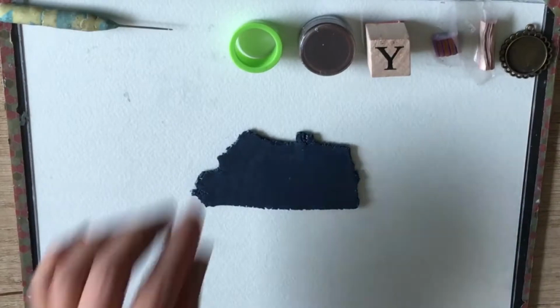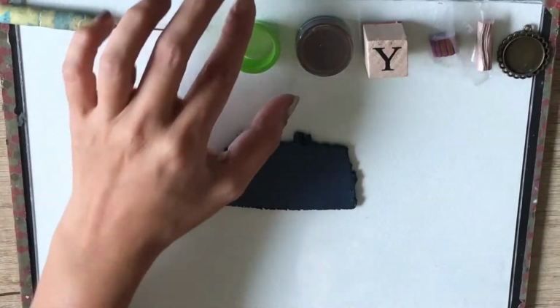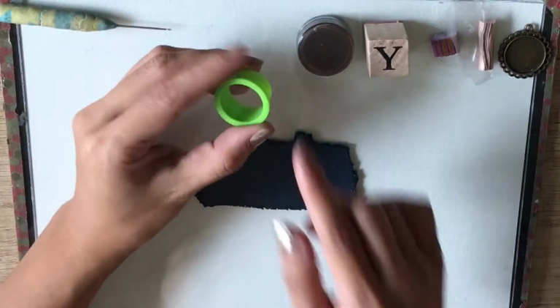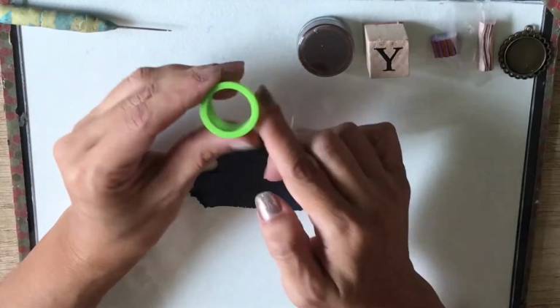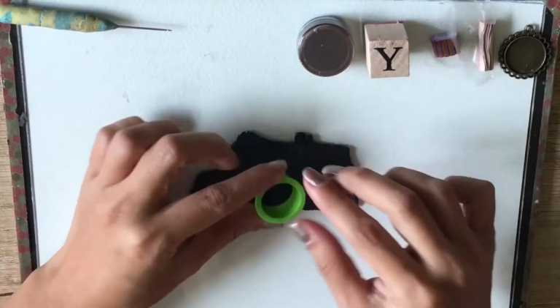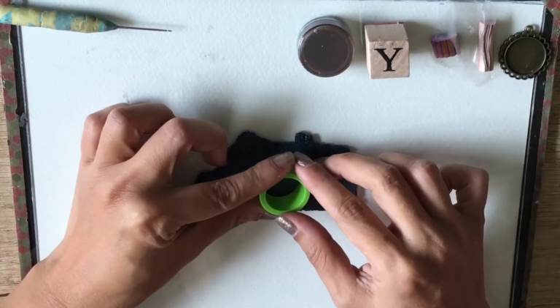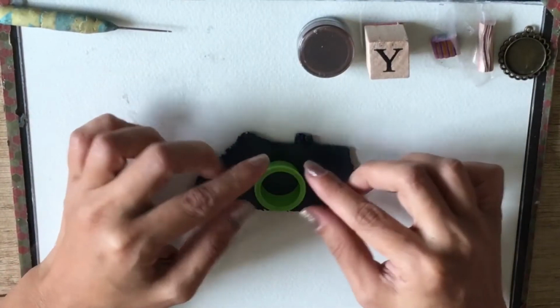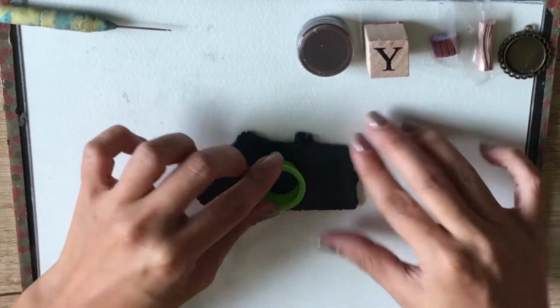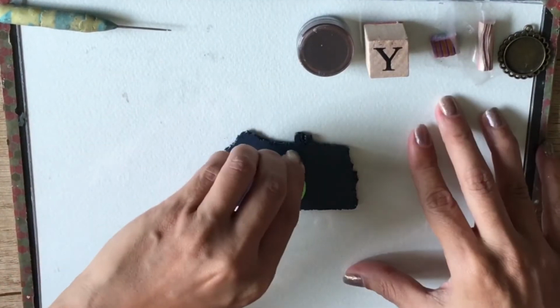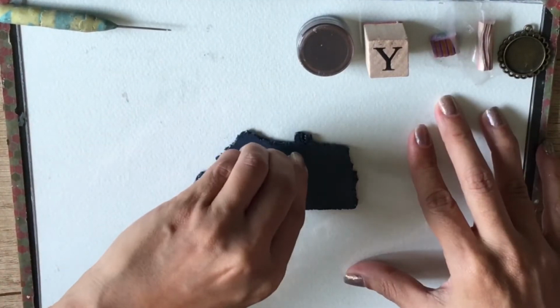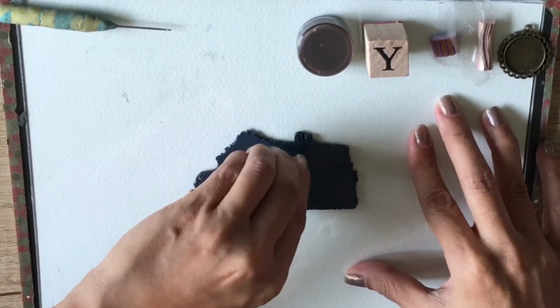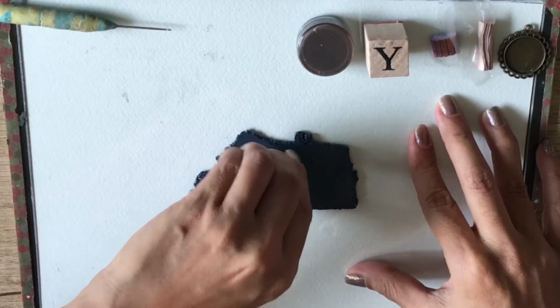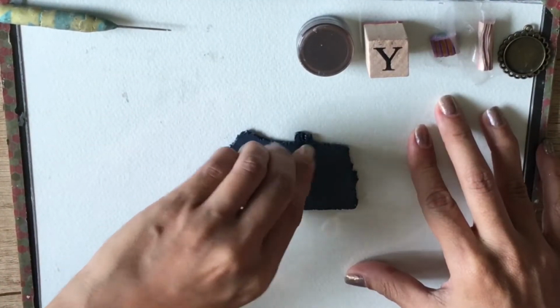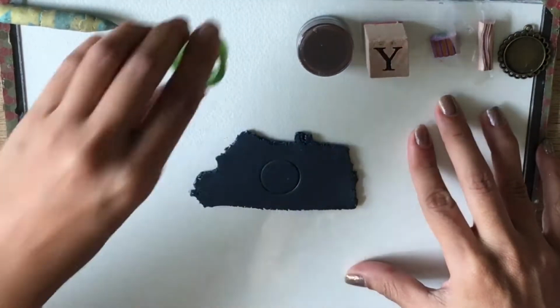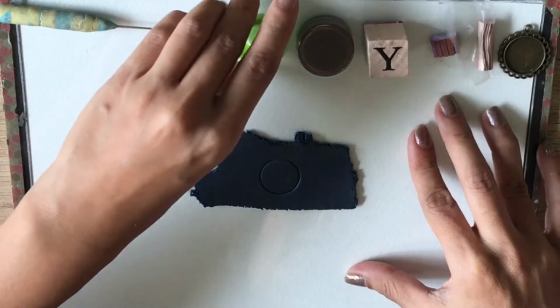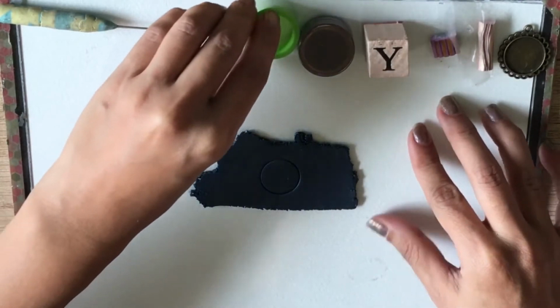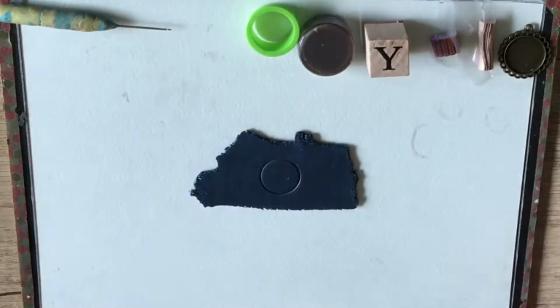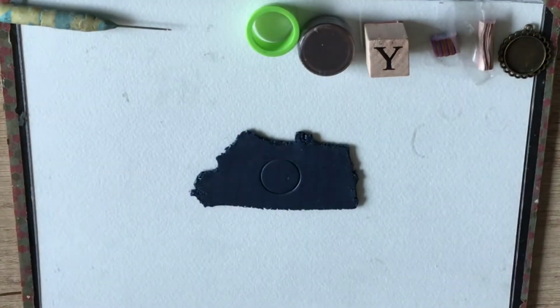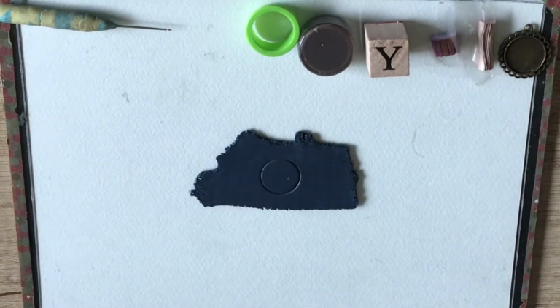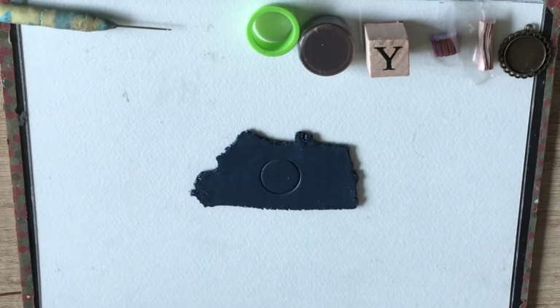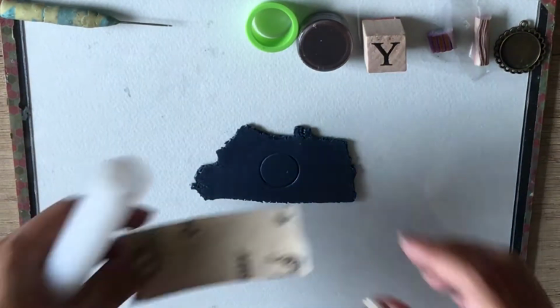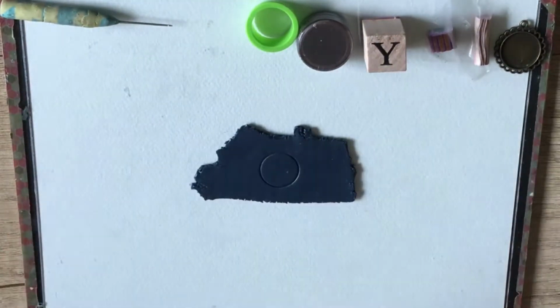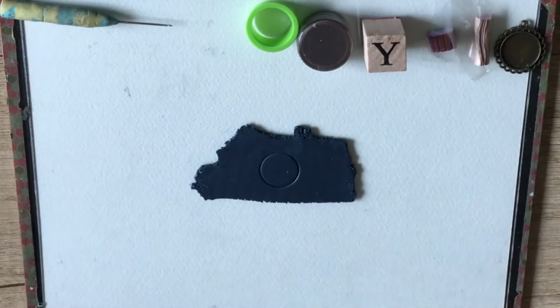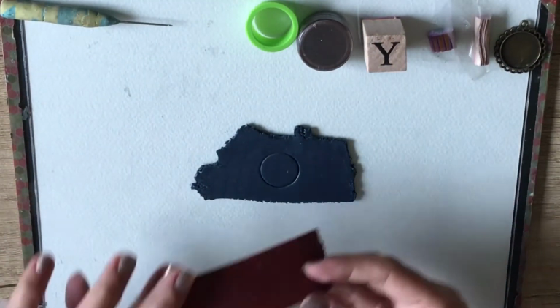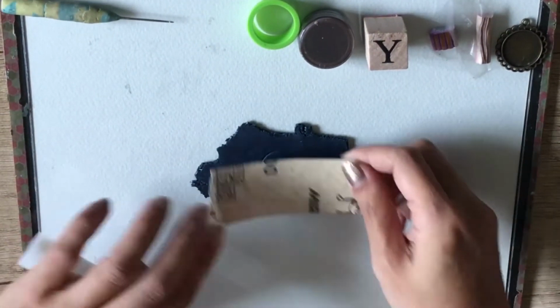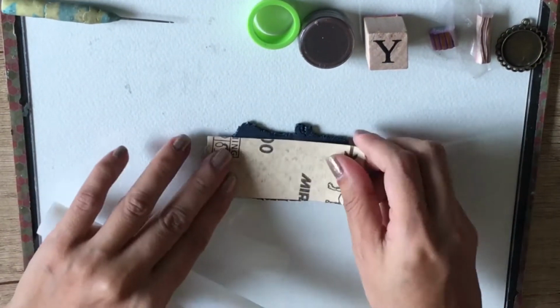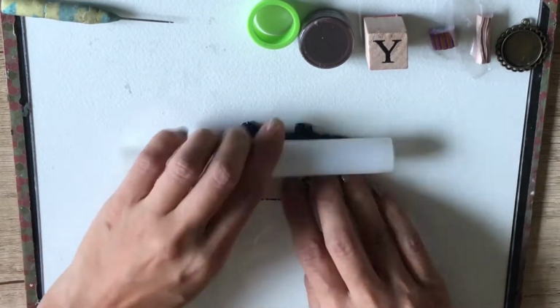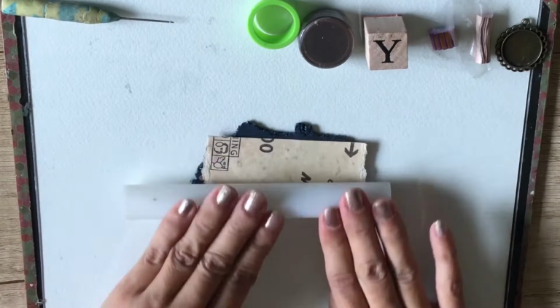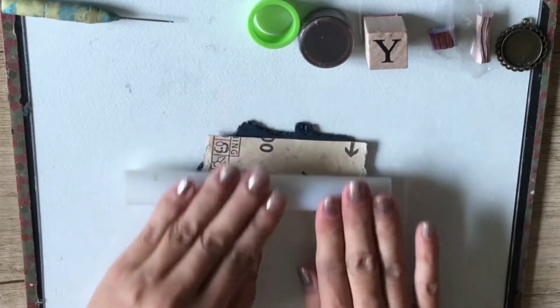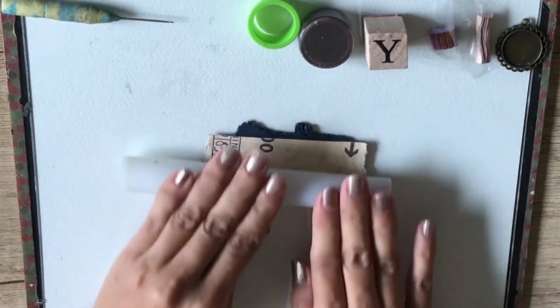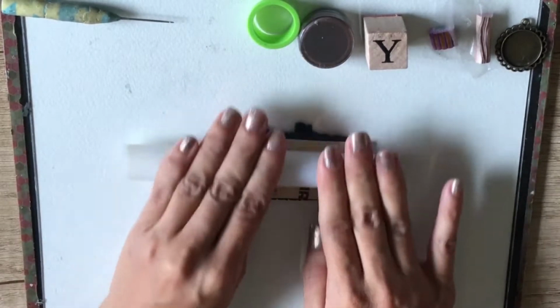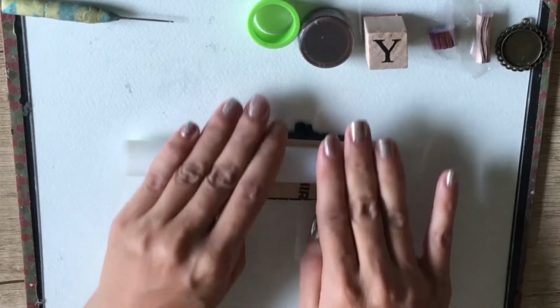Then, I get my circular cutter and press it lightly on the clay, just enough so that I would have a guide as to the space I am working with. Then, I get a medium grit sandpaper and roll it on the clay to give it some texture.